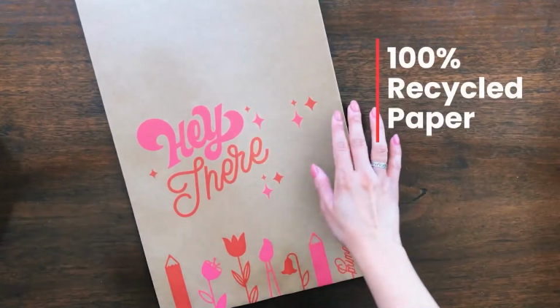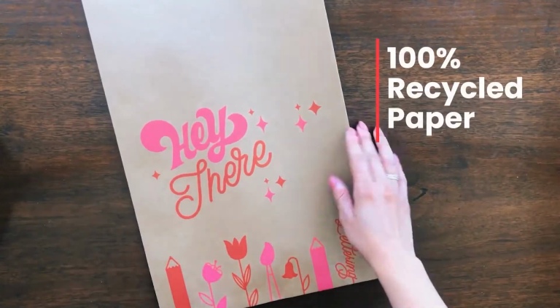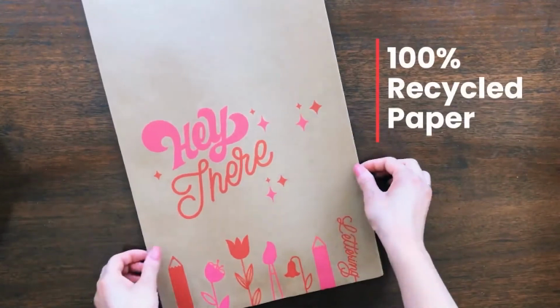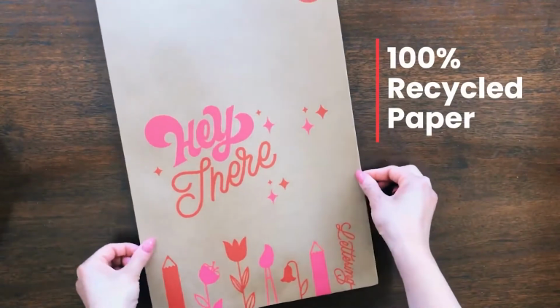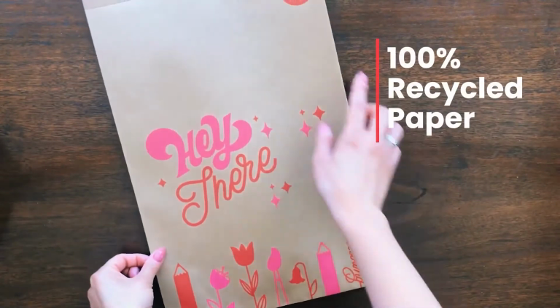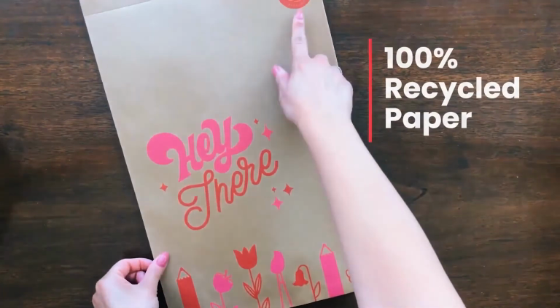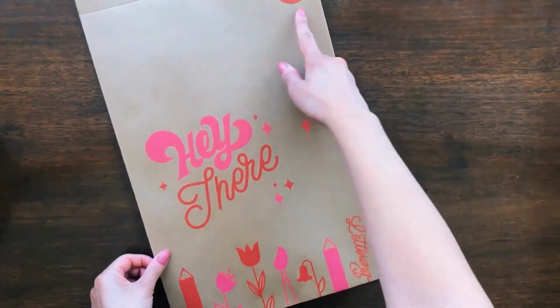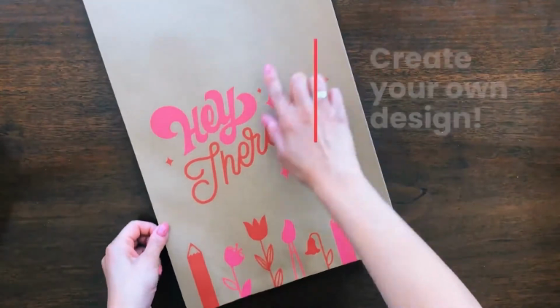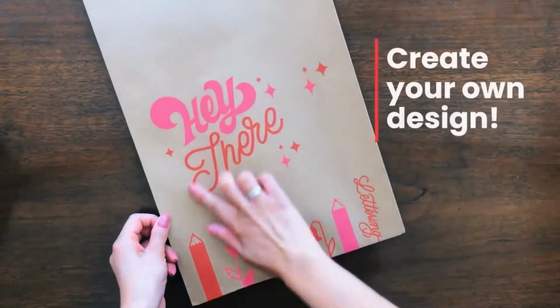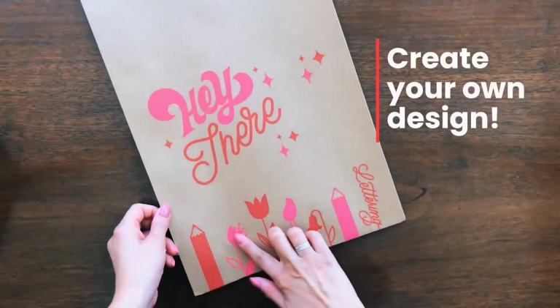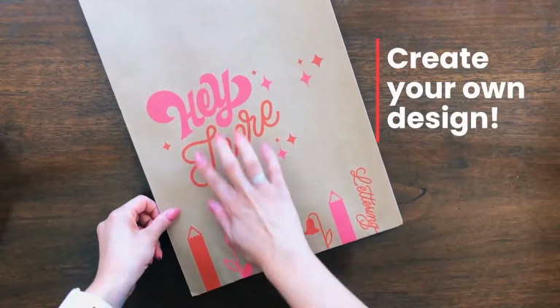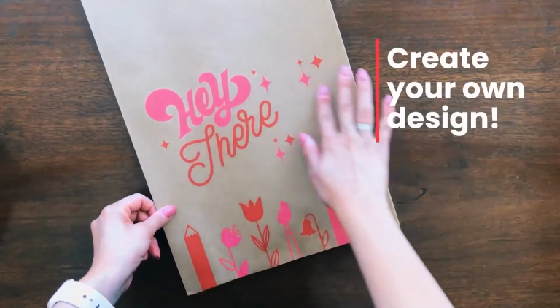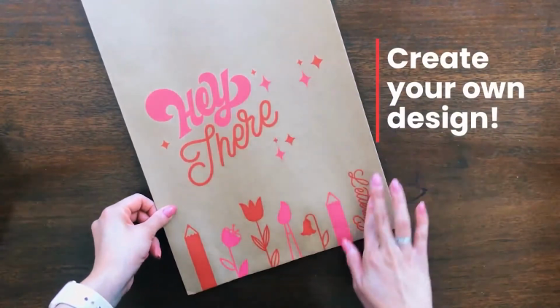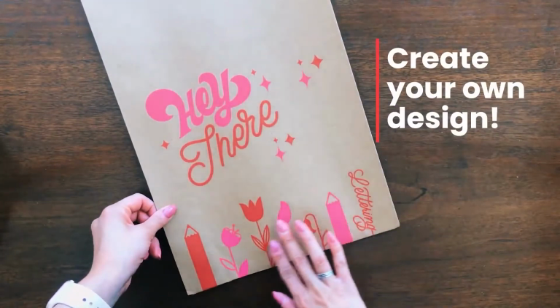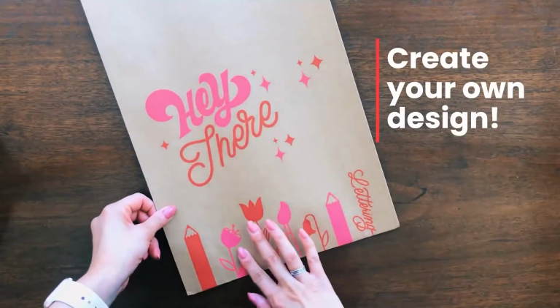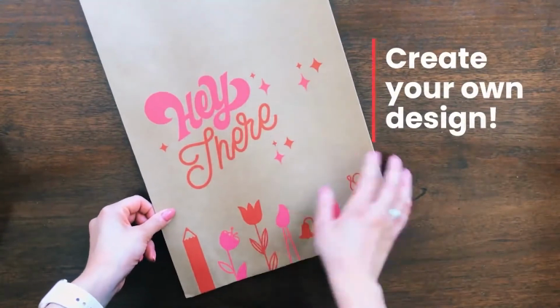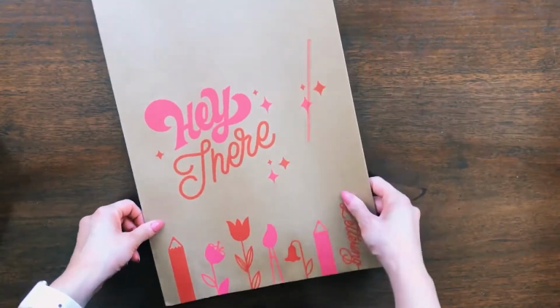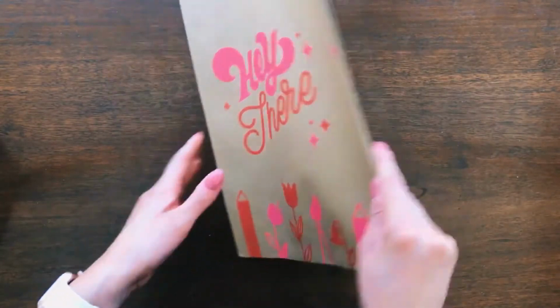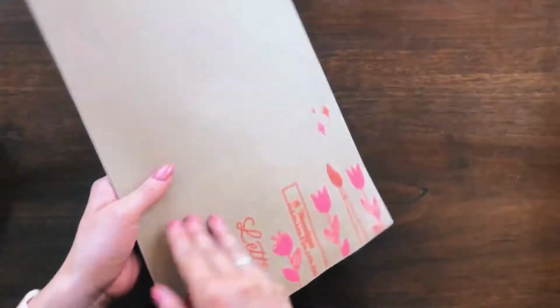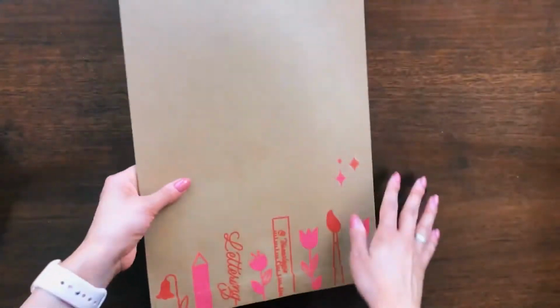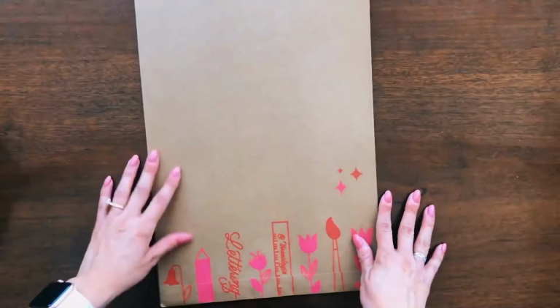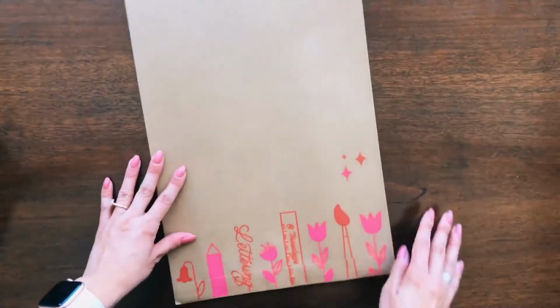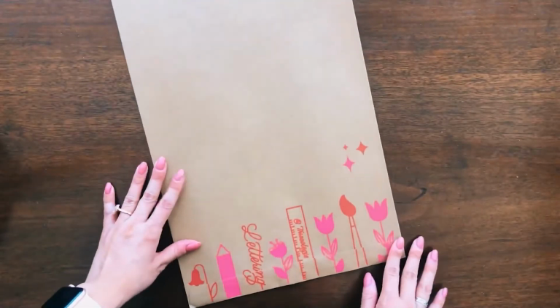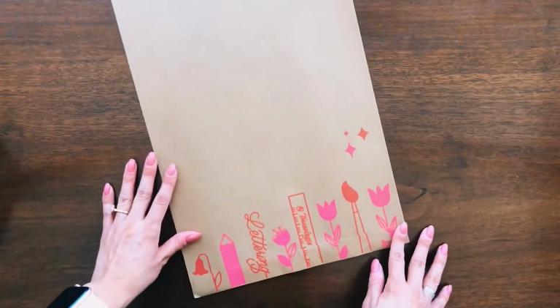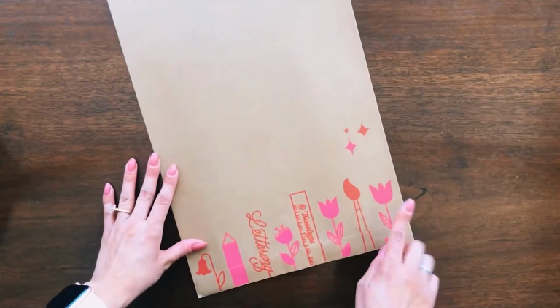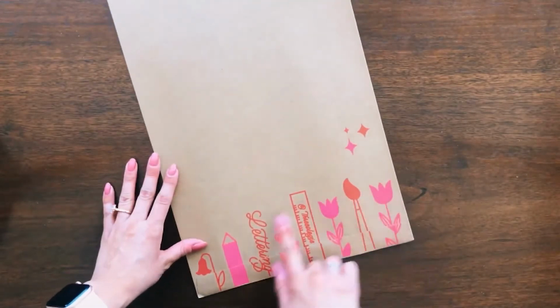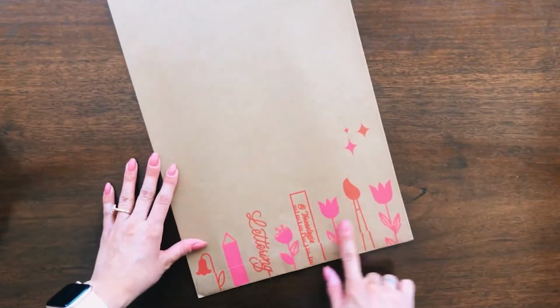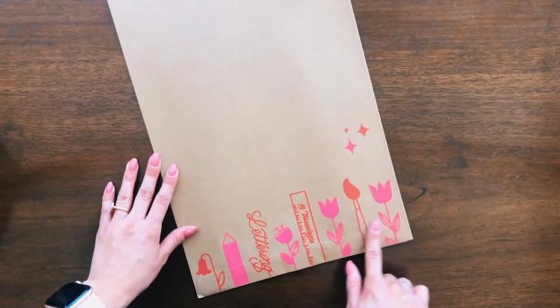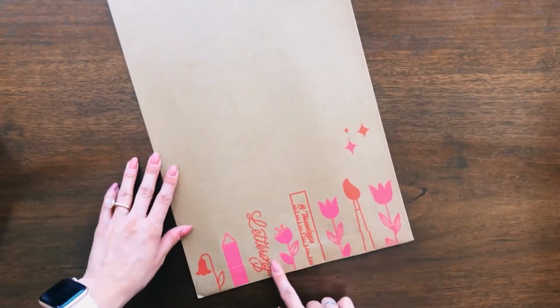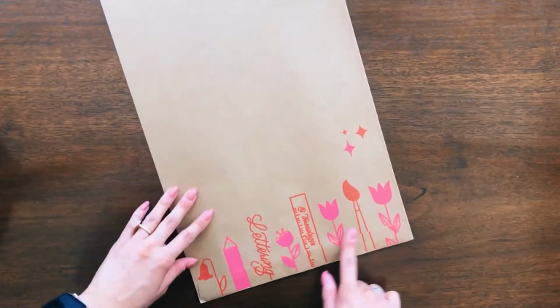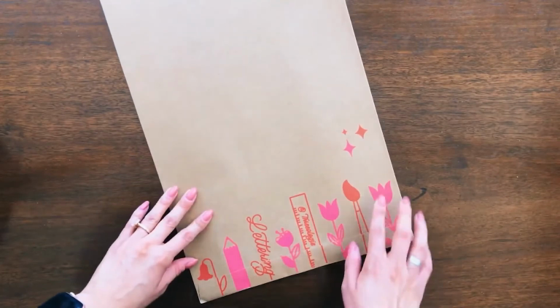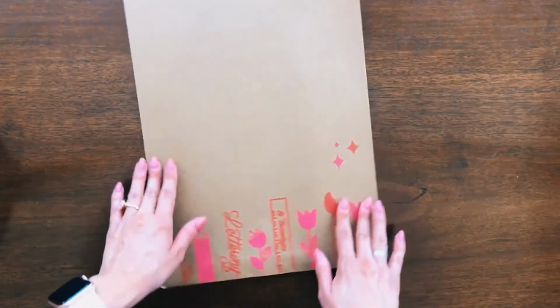I was able to customize my mailer with the 3ology brand in mind. As you can see here, I designed the front with my lettering and some illustration. The back I designed as well with some illustration and I also added my handle on here.